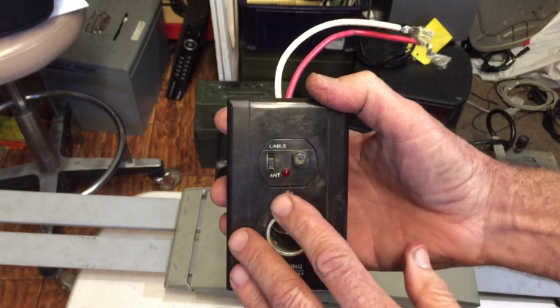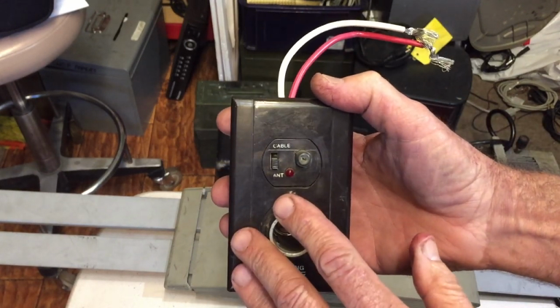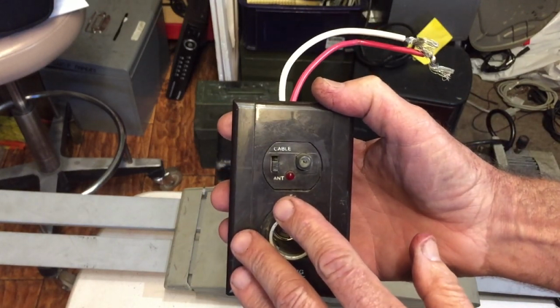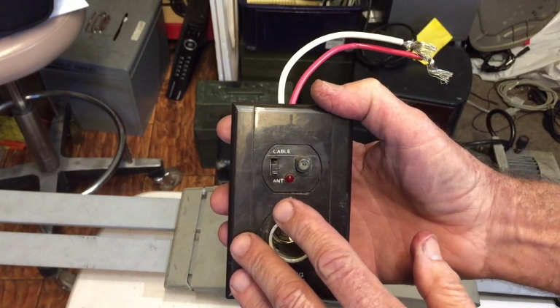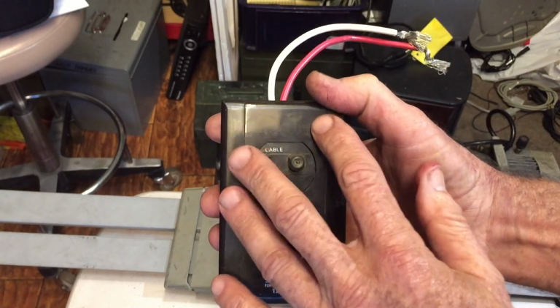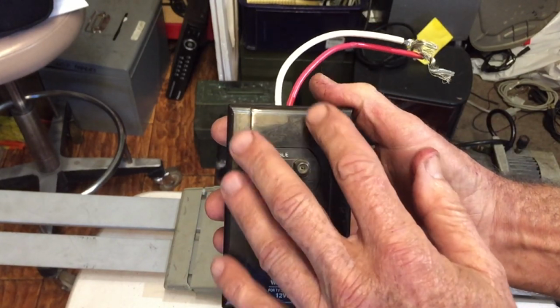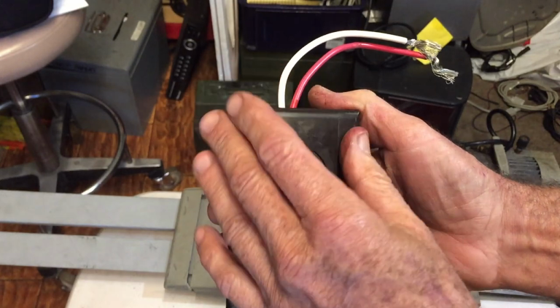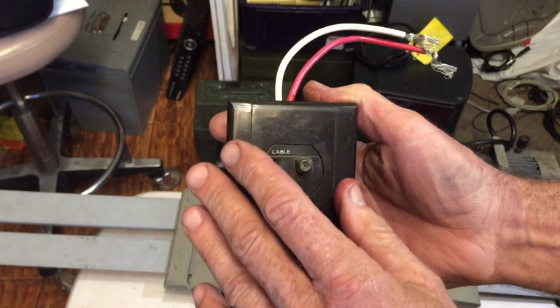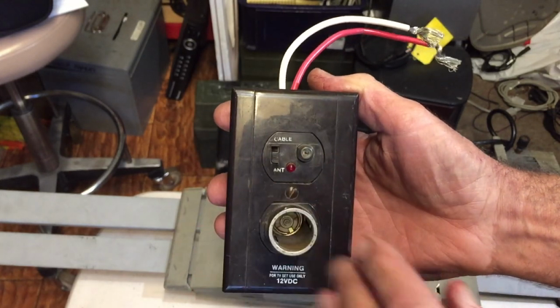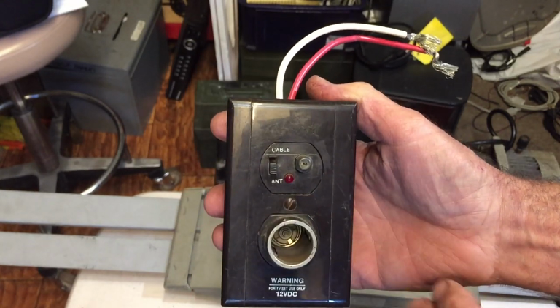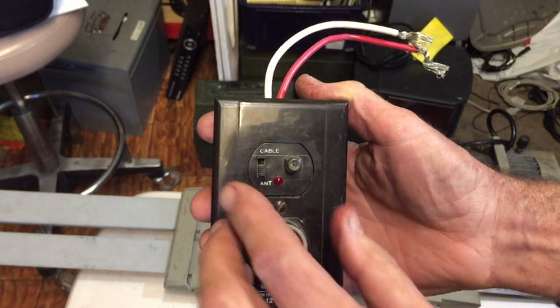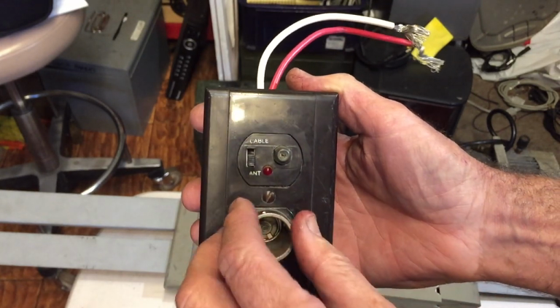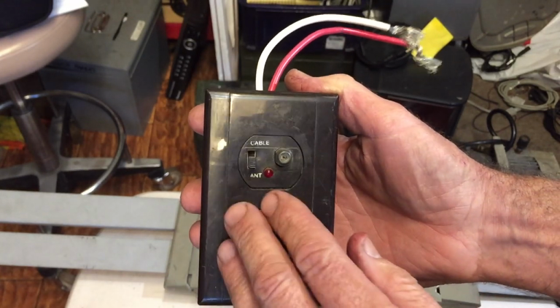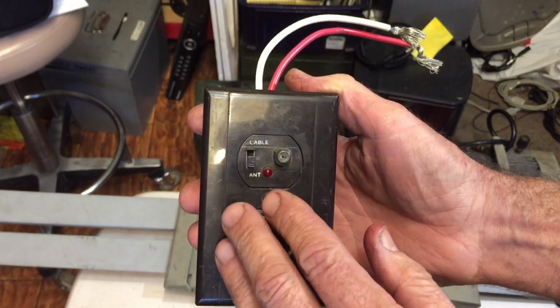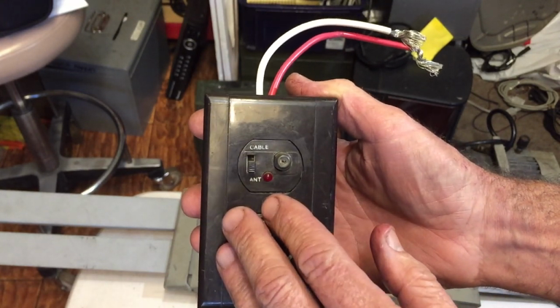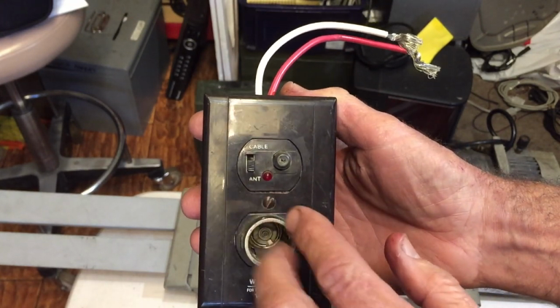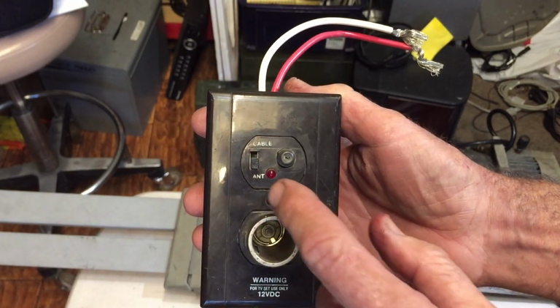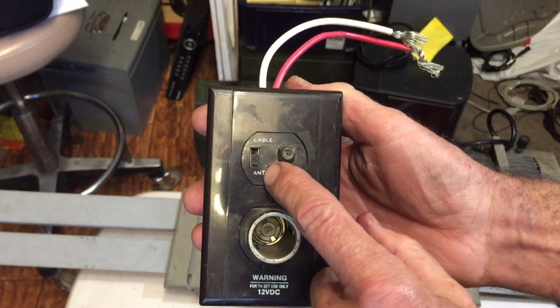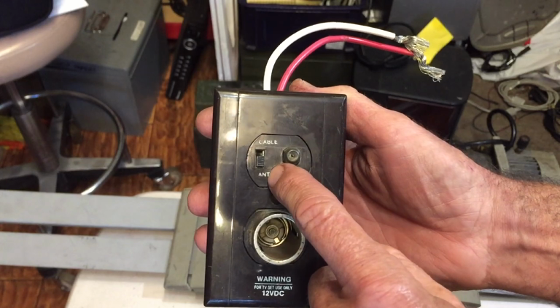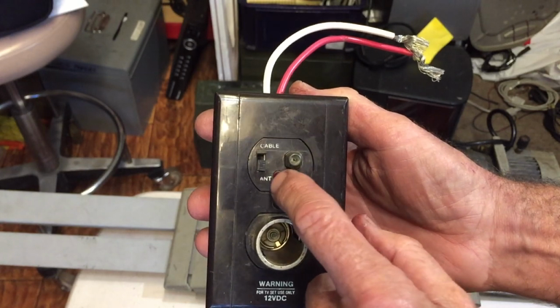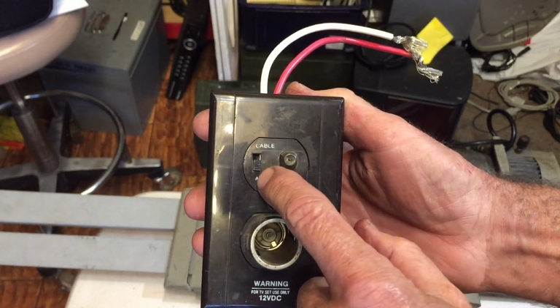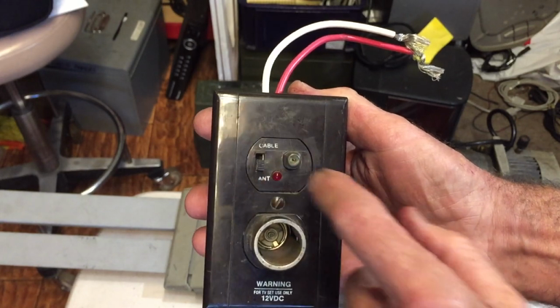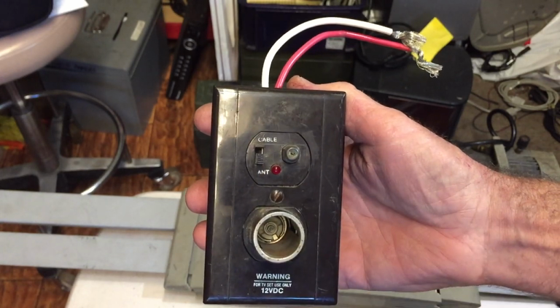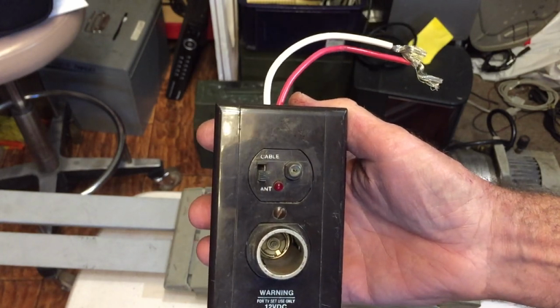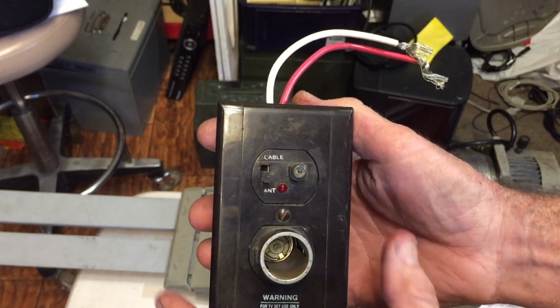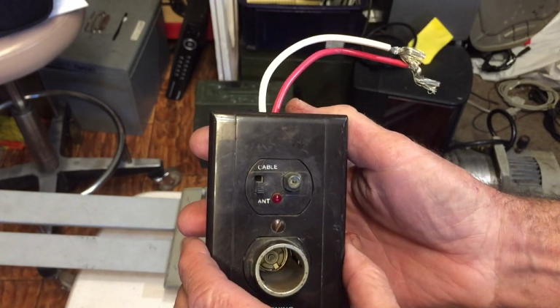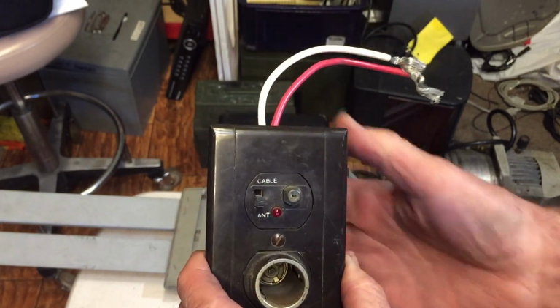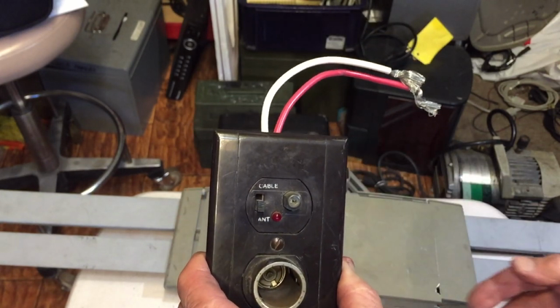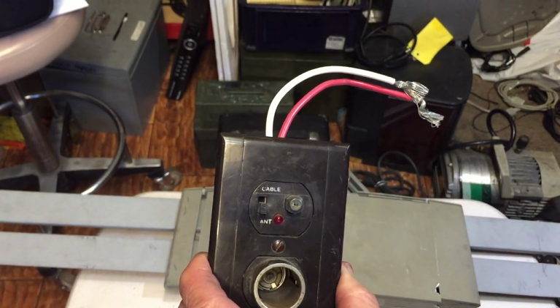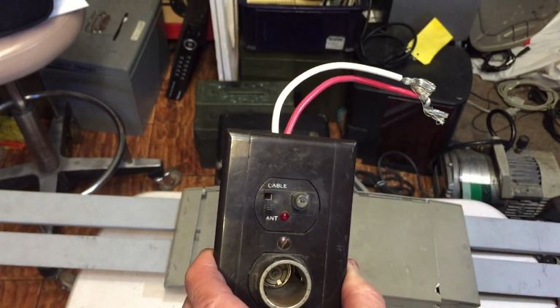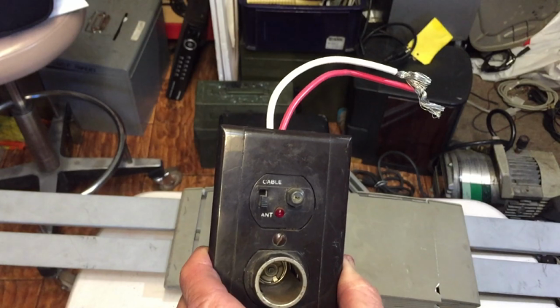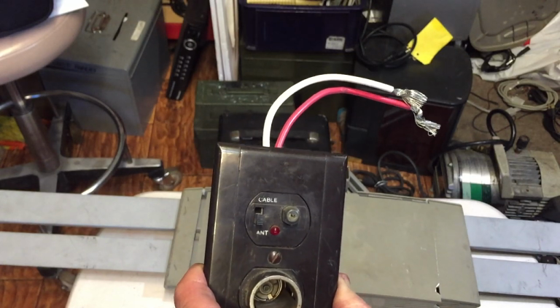Inside the coach you're going to find a little panel — it'll probably be light colored. It may or may not have a cigarette lighter plug on it, but it has a switch that you'll often have to push in, and it basically turns on the power going to the amplifier in the antenna itself.